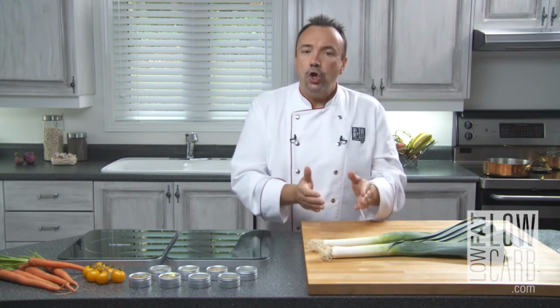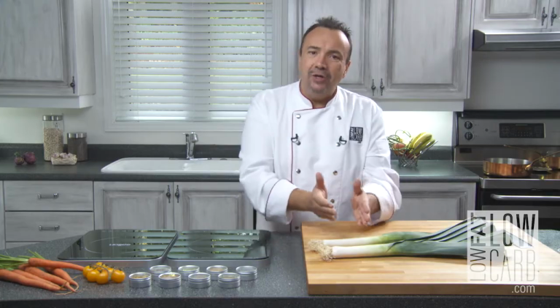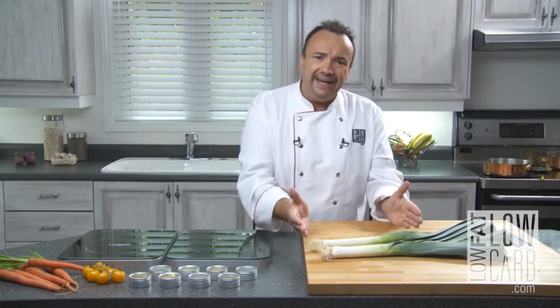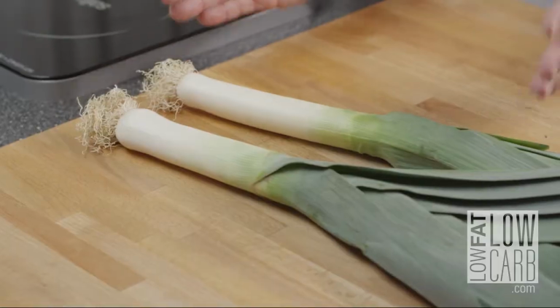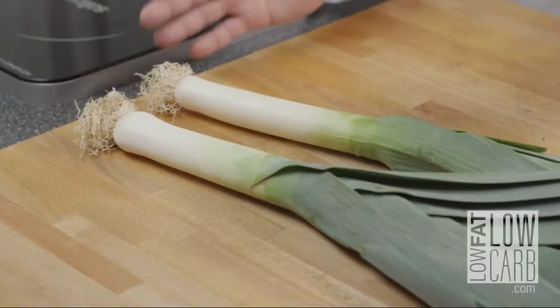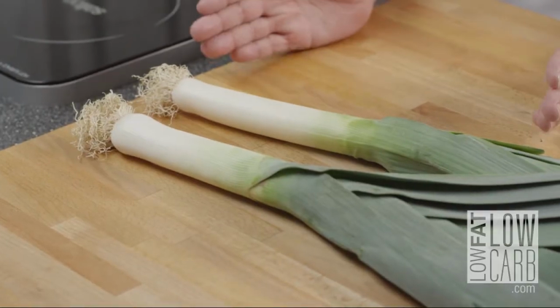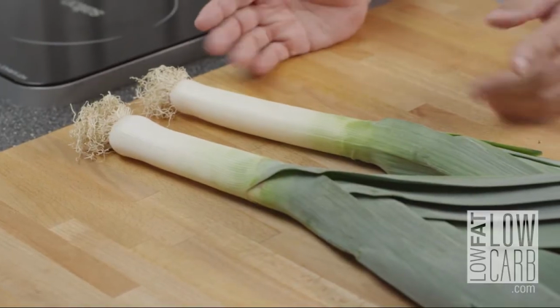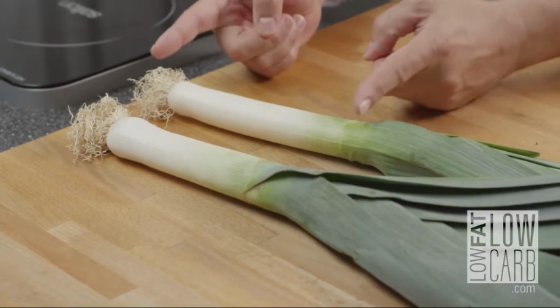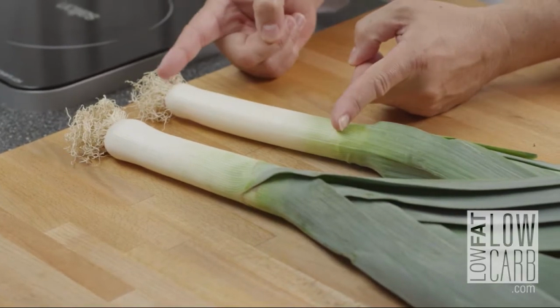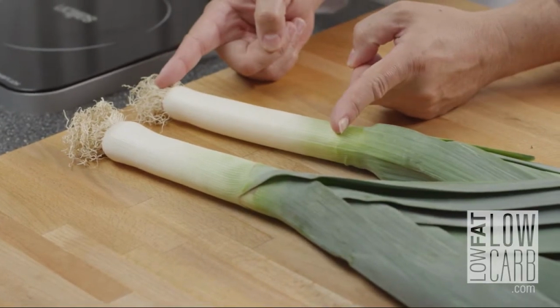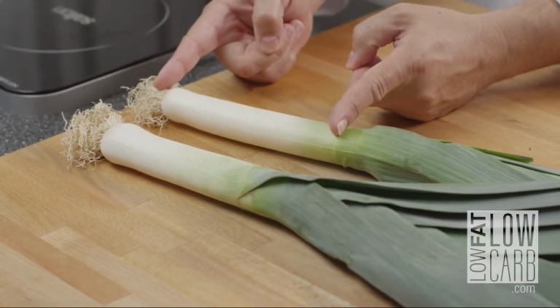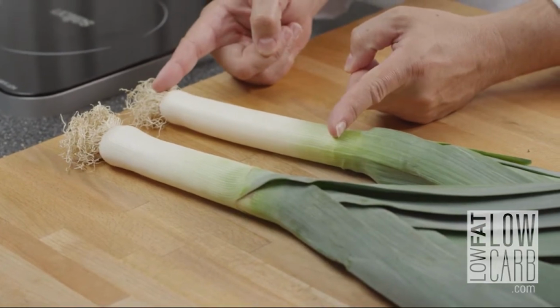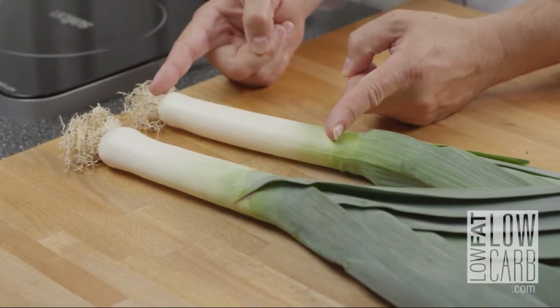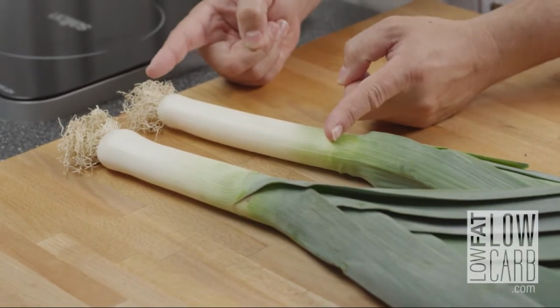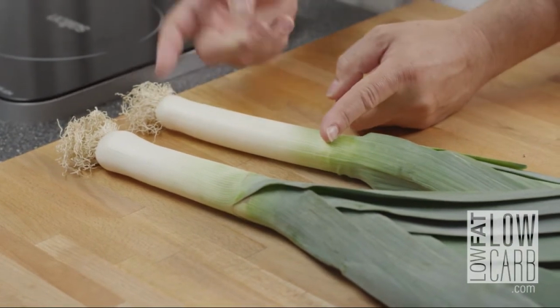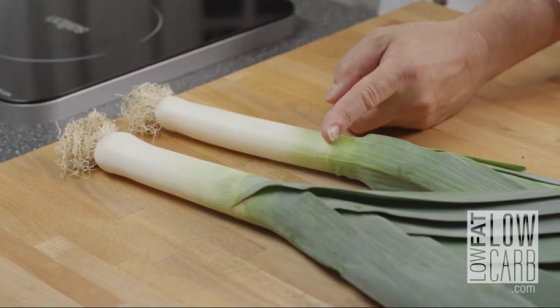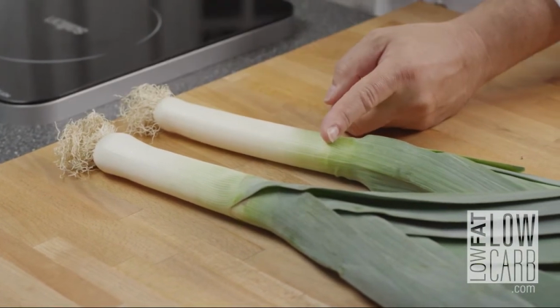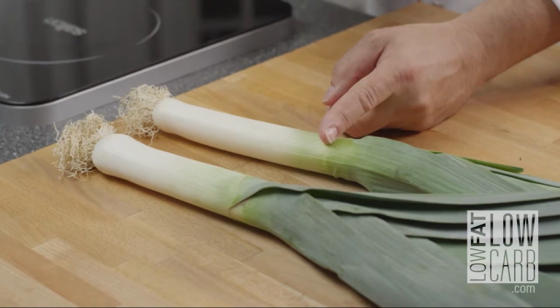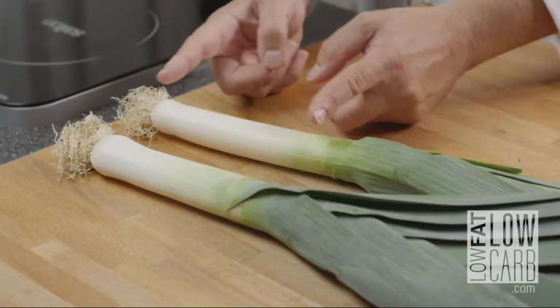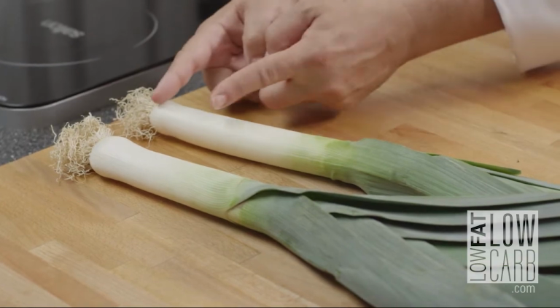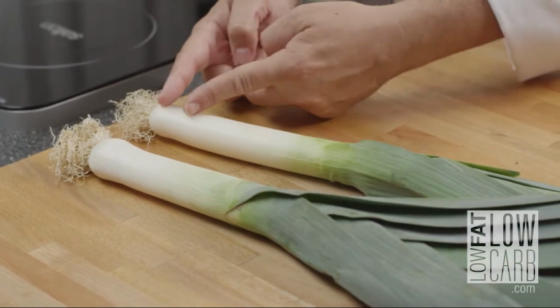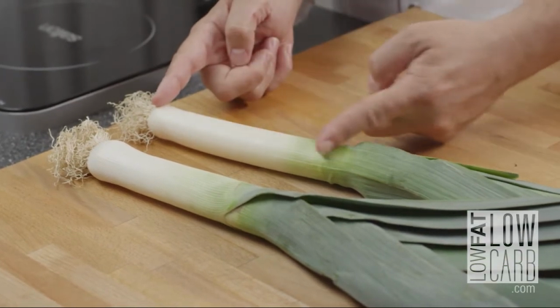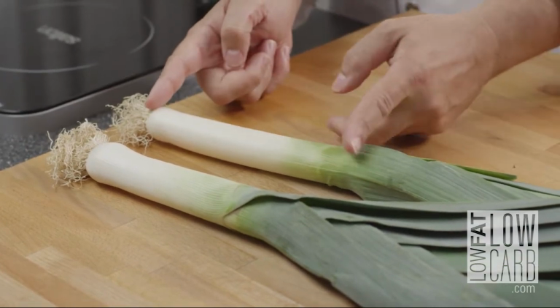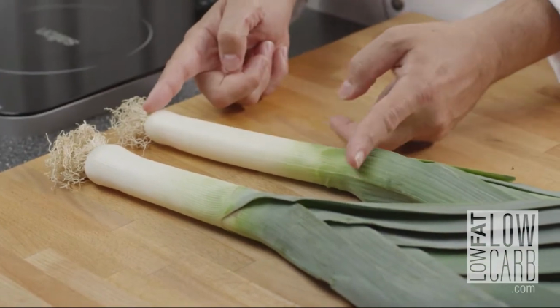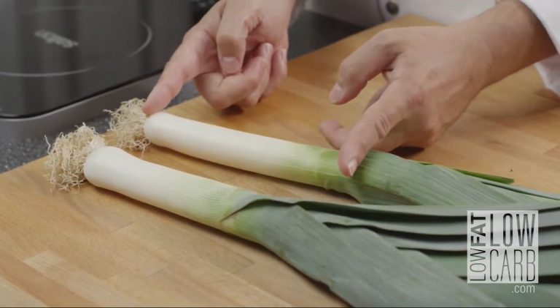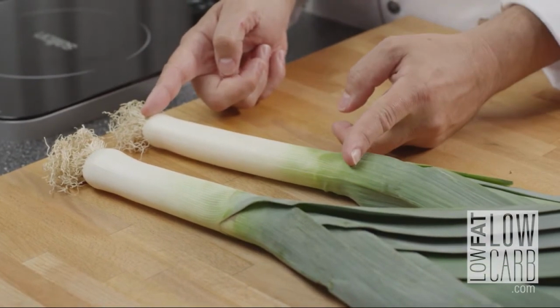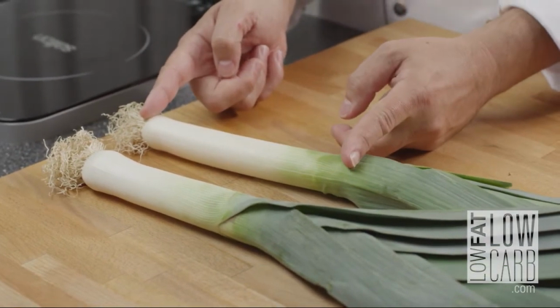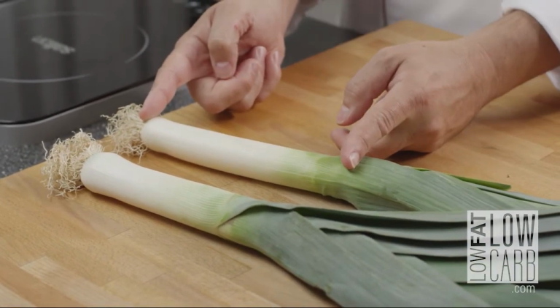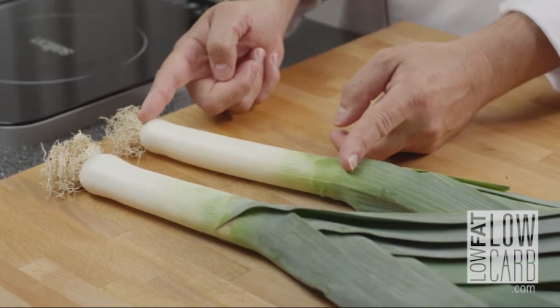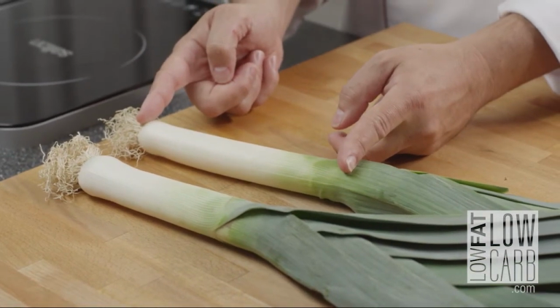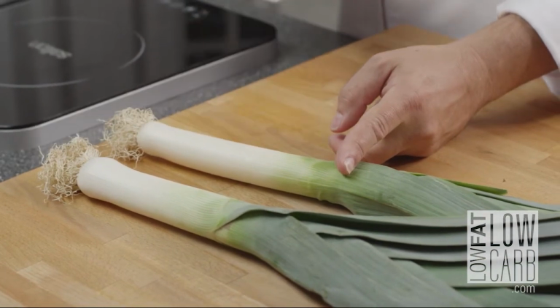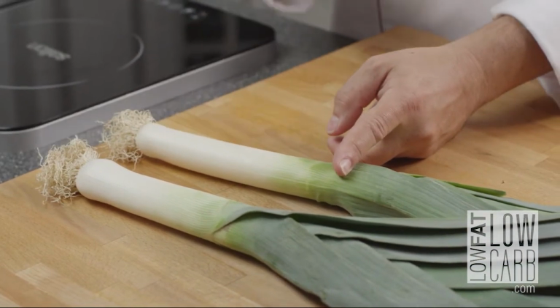The leek — the best part to eat is the white part. So when you choose a leek, make sure the white part is as long as possible. That's the first thing.